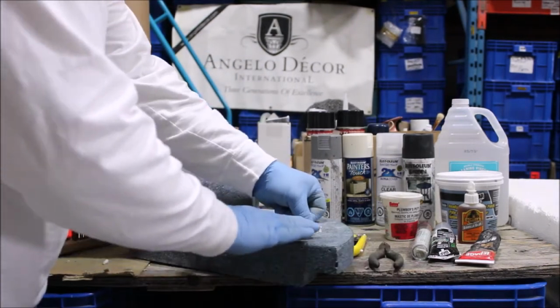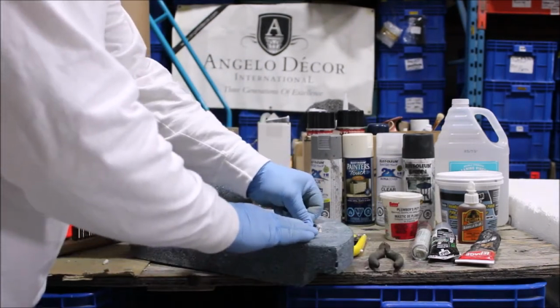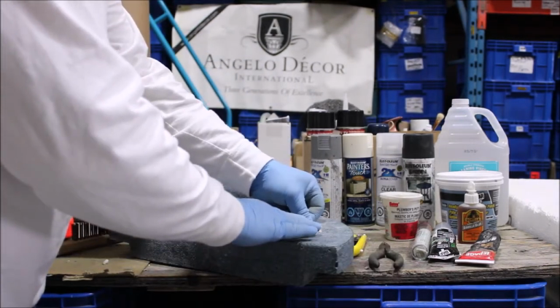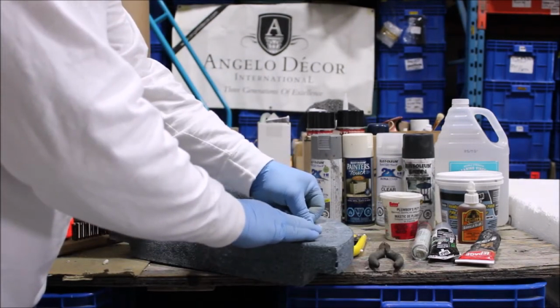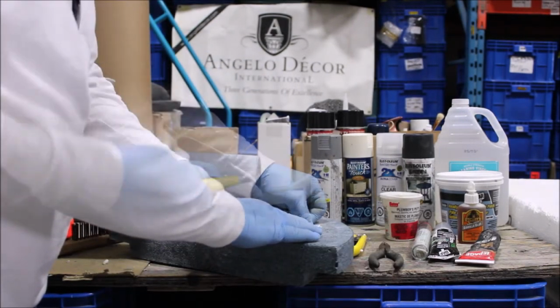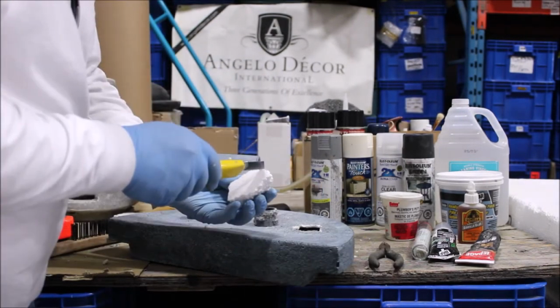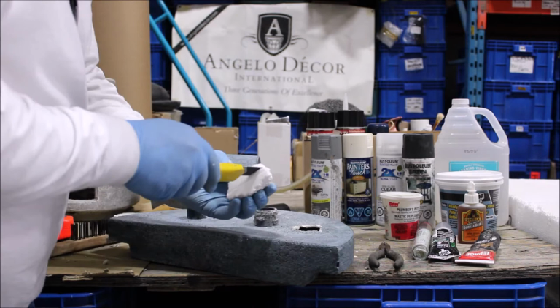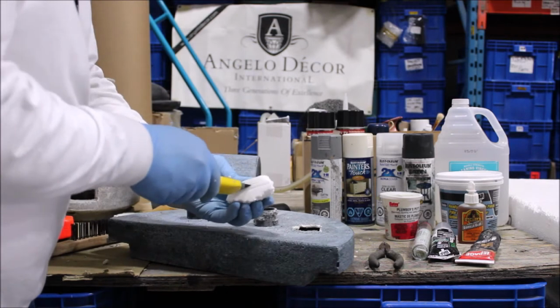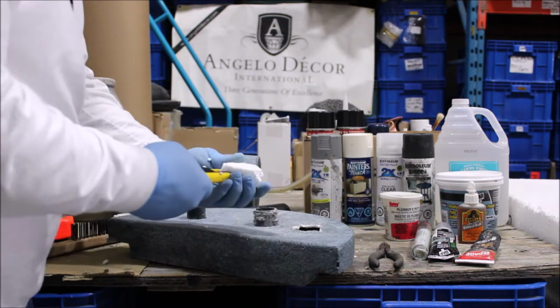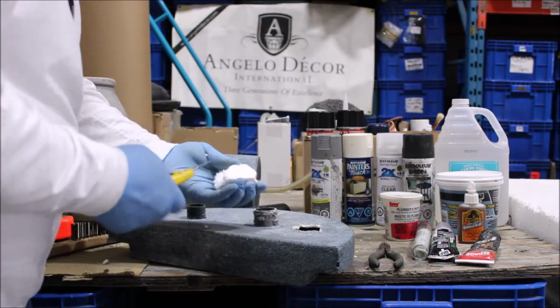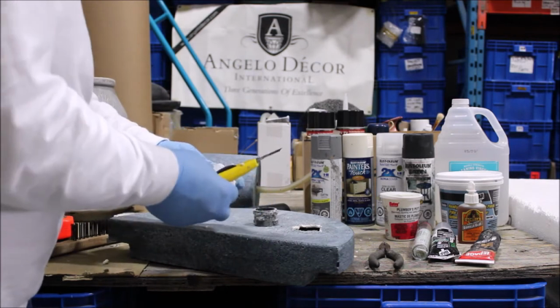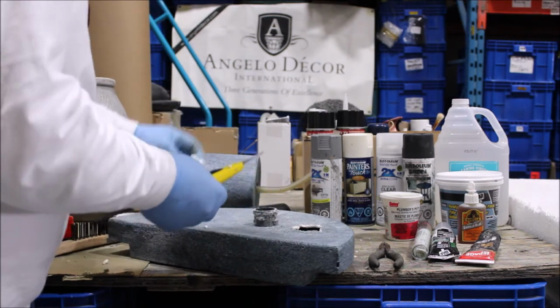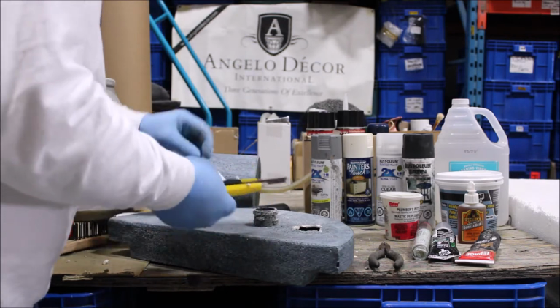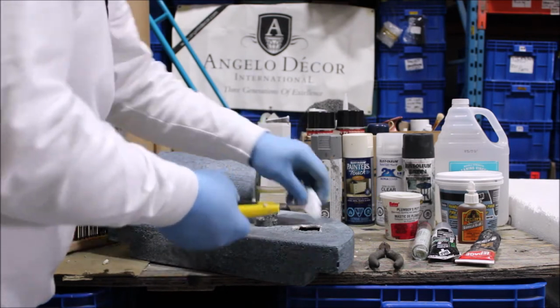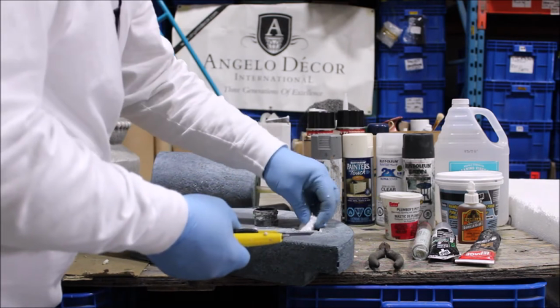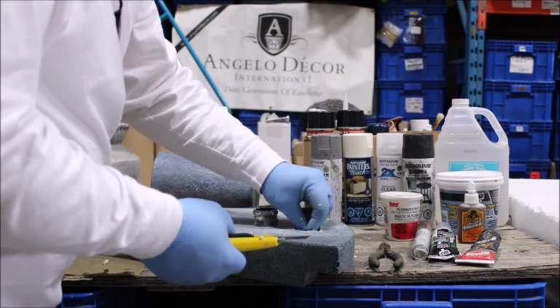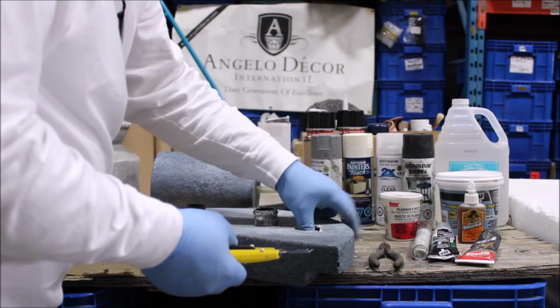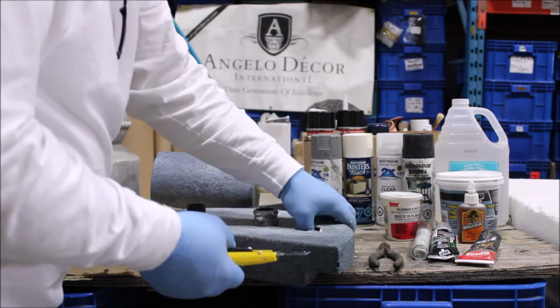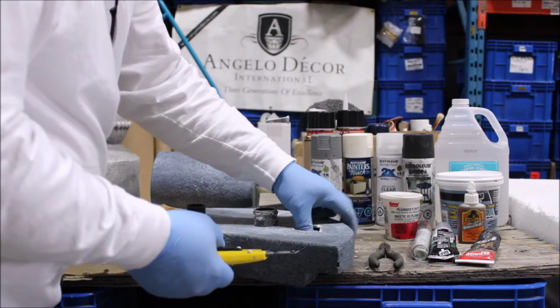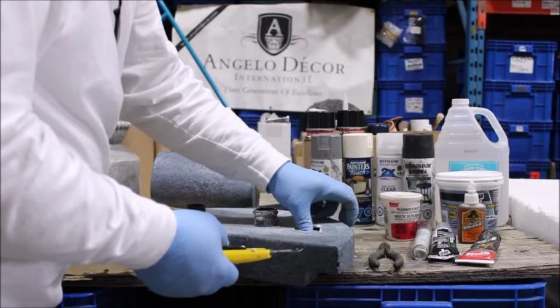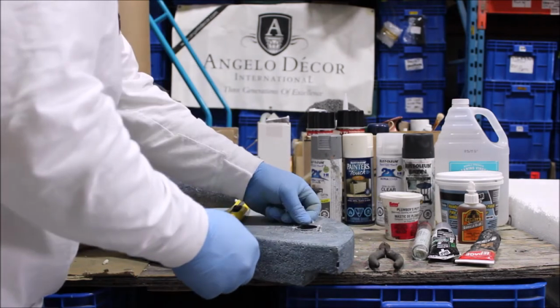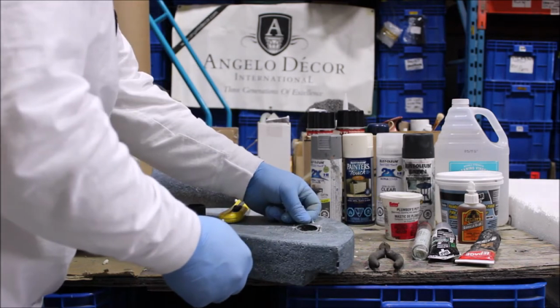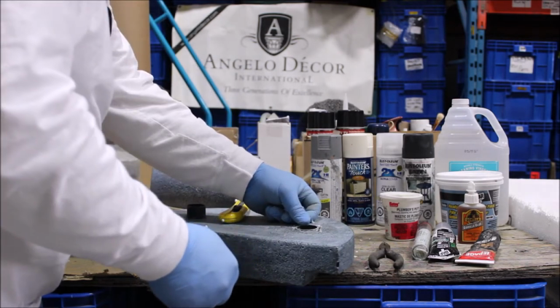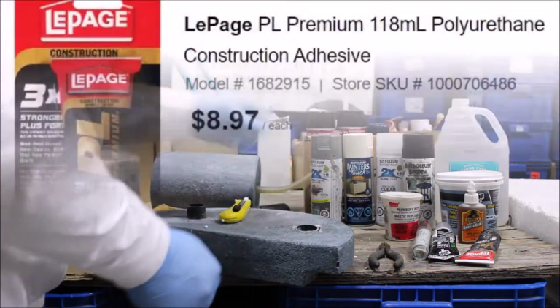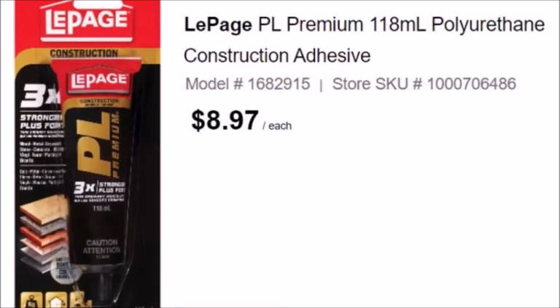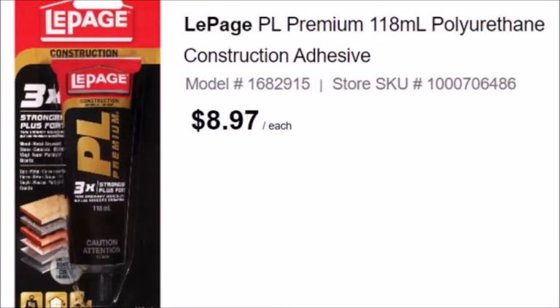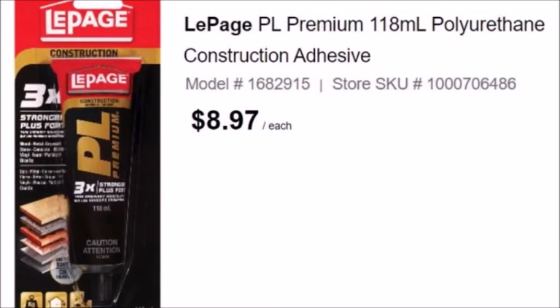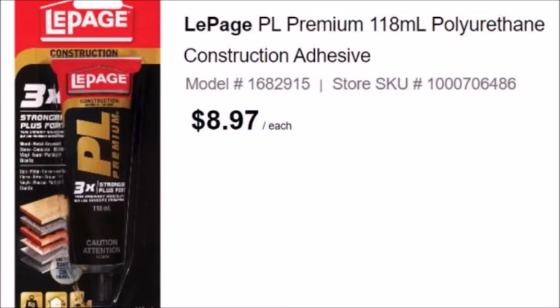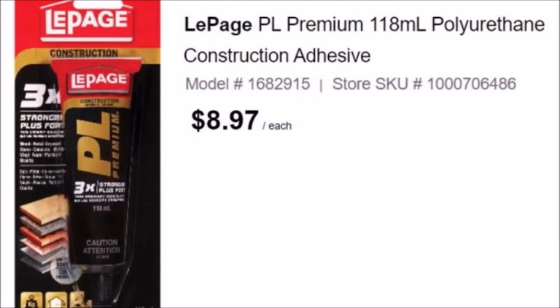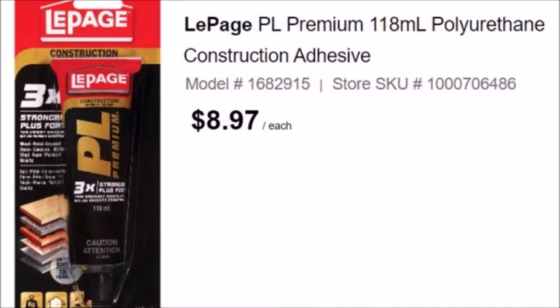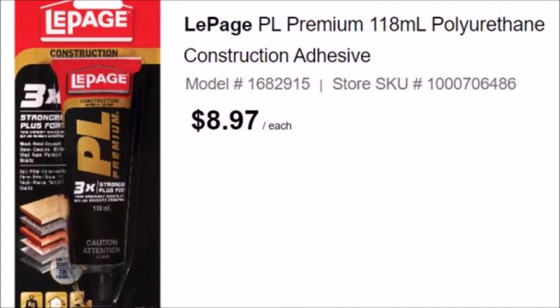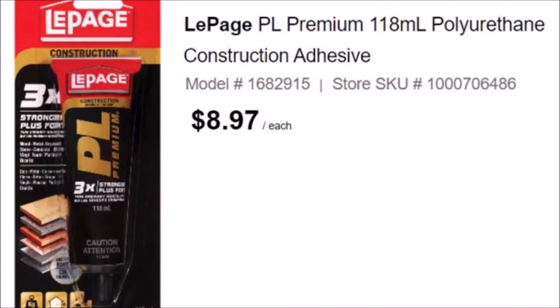Getting a level surface to mount our feature back into the plate is also critical. We're going to cut some styrofoam to build a base inside this hollow piece. We've chosen LePage's PL Premium adhesive for this job — we've had excellent results with it.